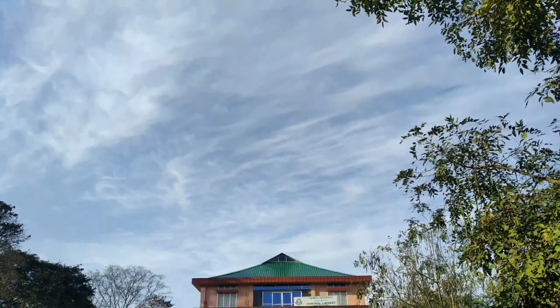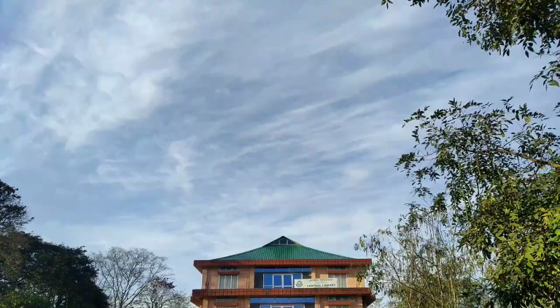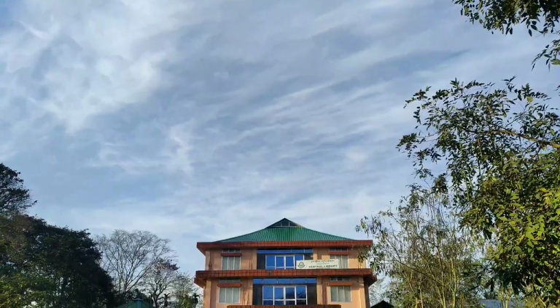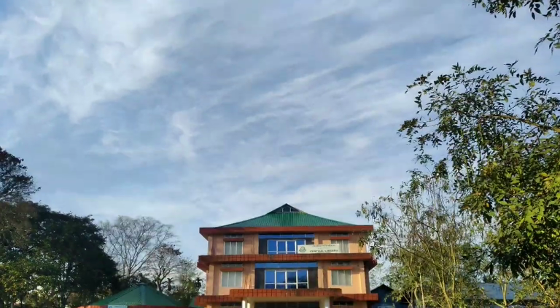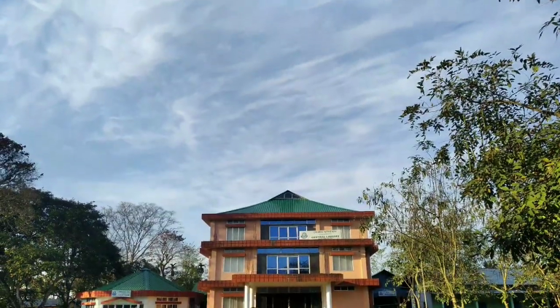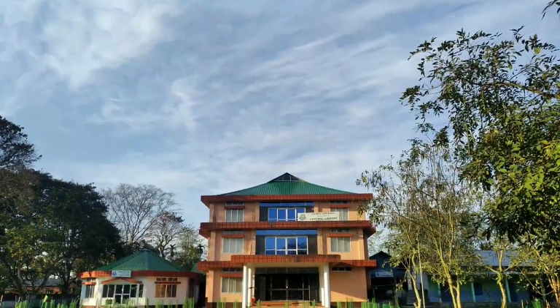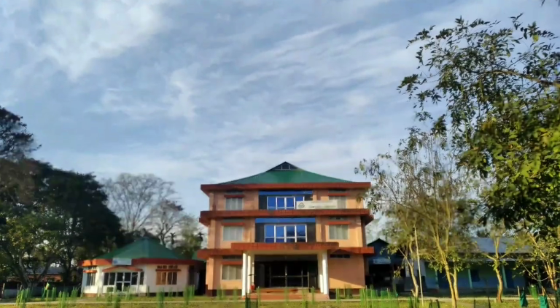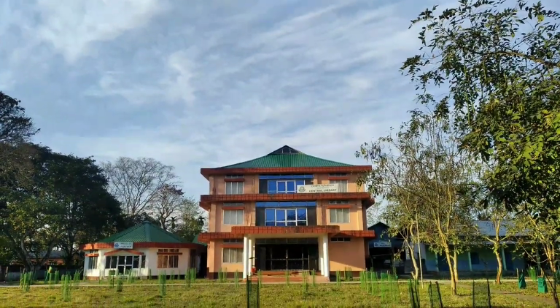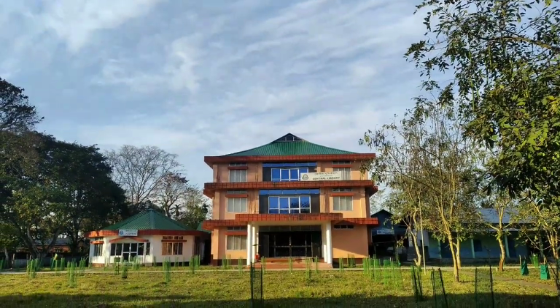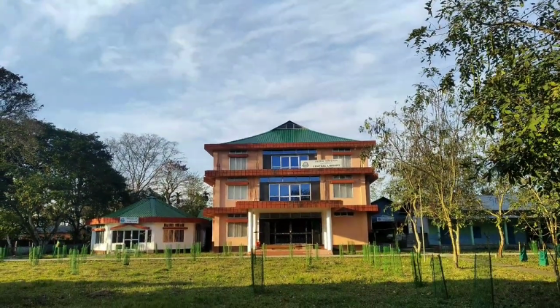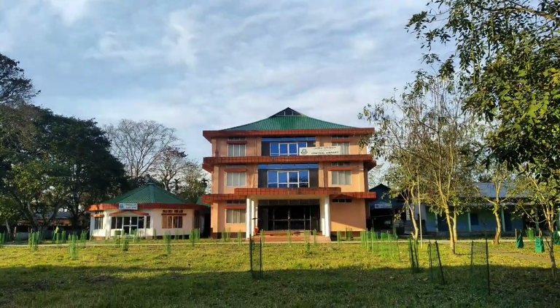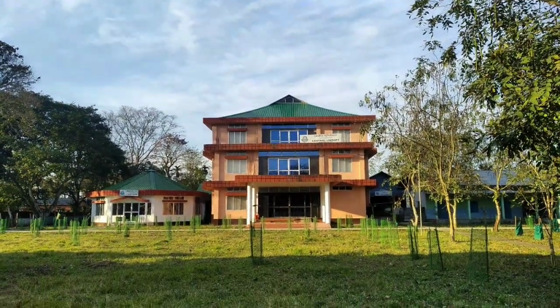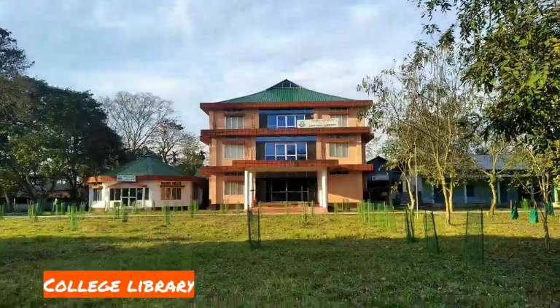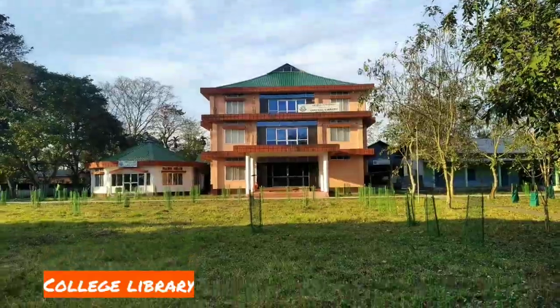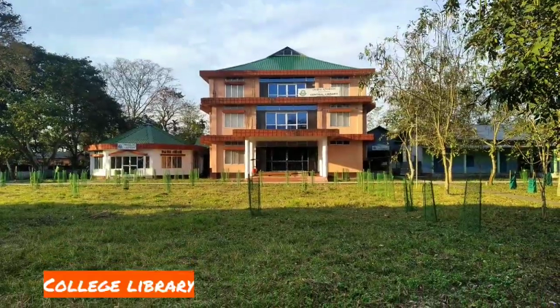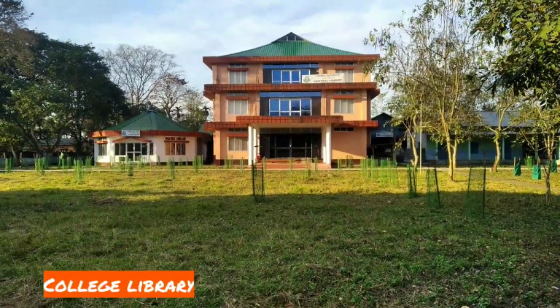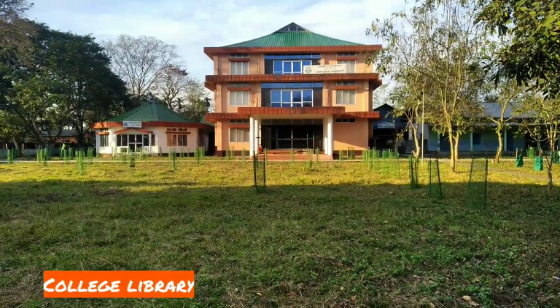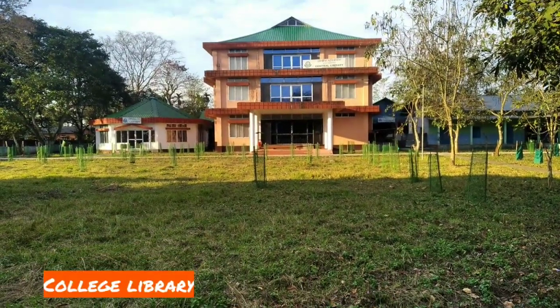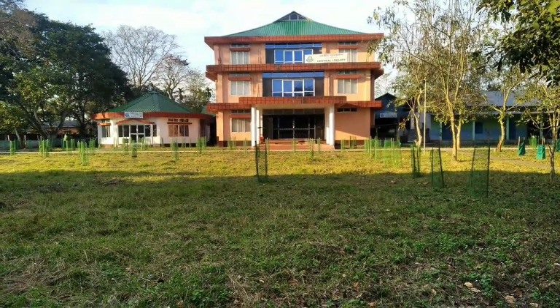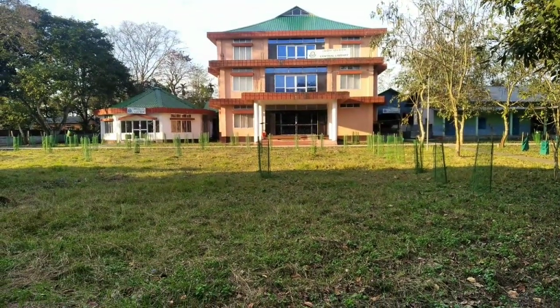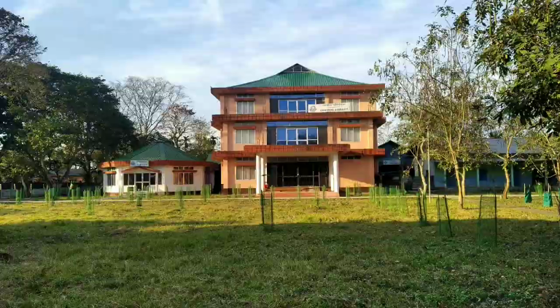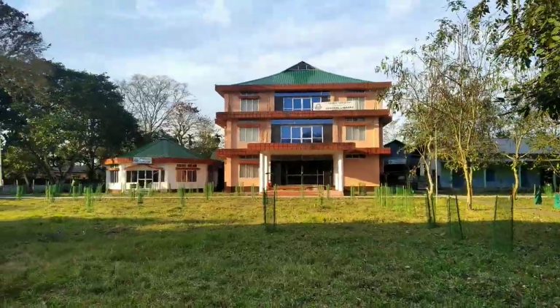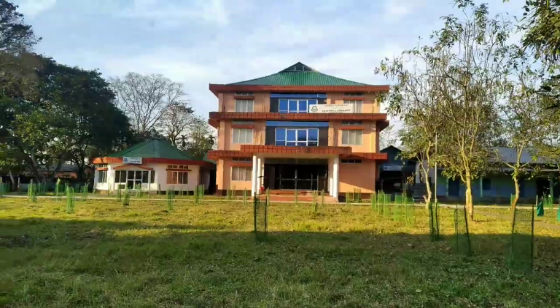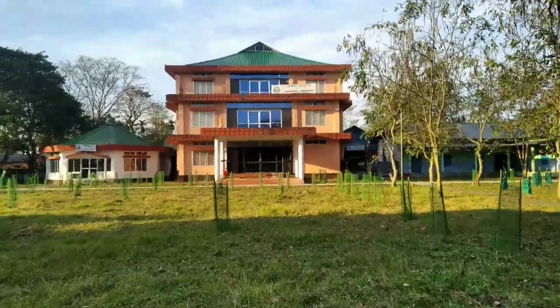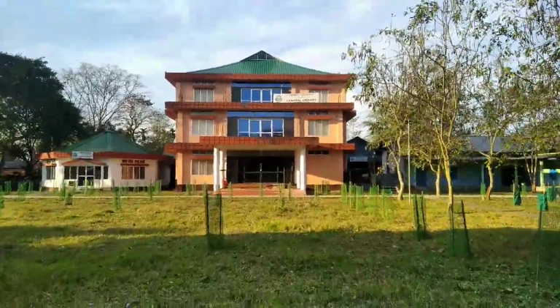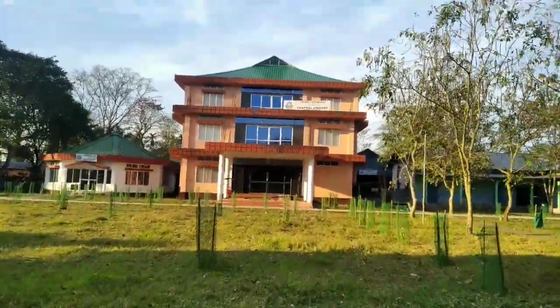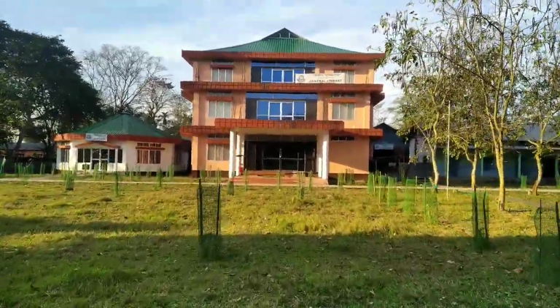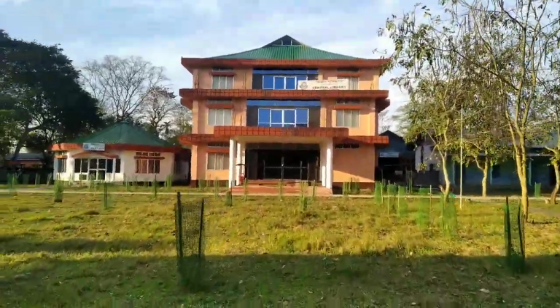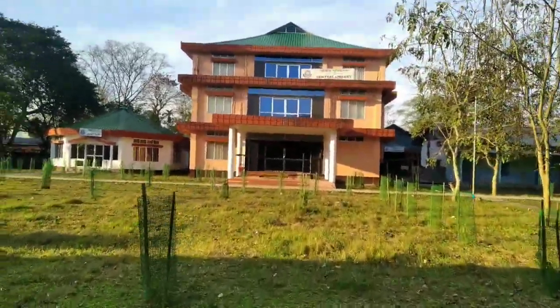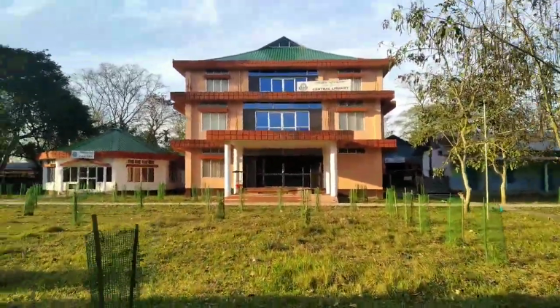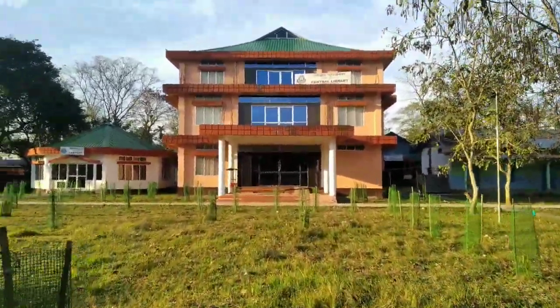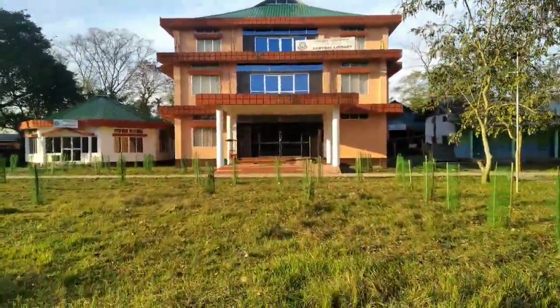Now let's move on to the book lover part which is the college library. This is the college library. As I said, I am a book lover, so we have a lot of books available for science. It's very good but unfortunately it's closed because of Sunday.